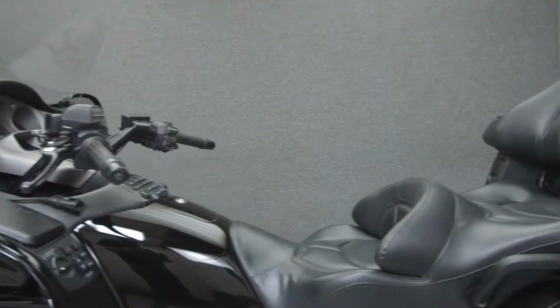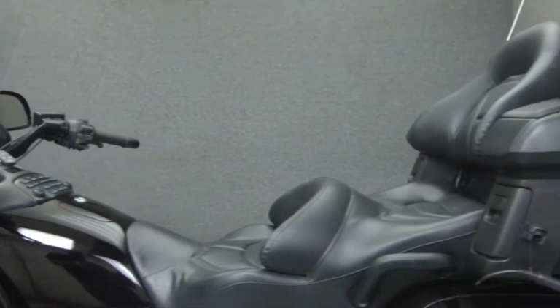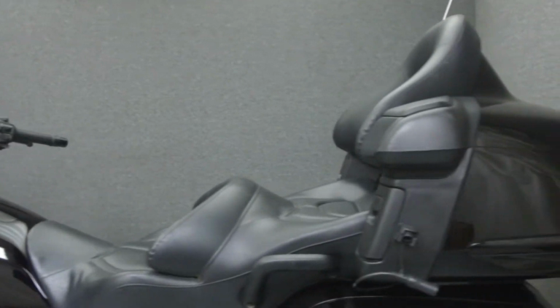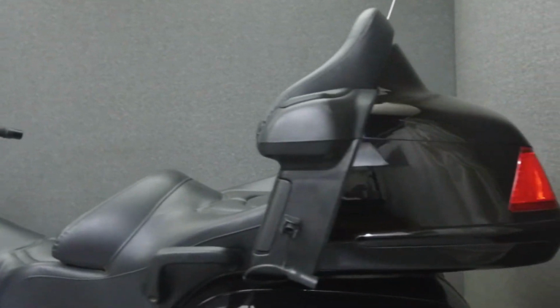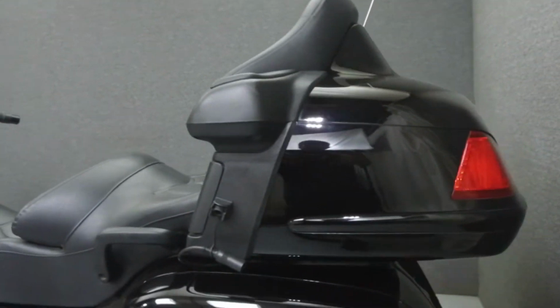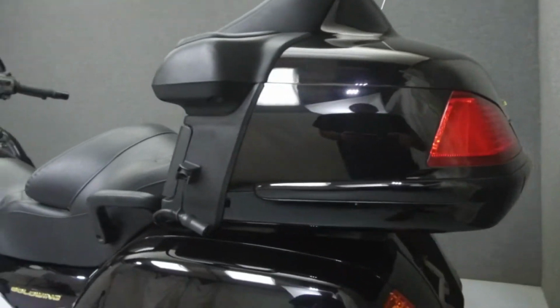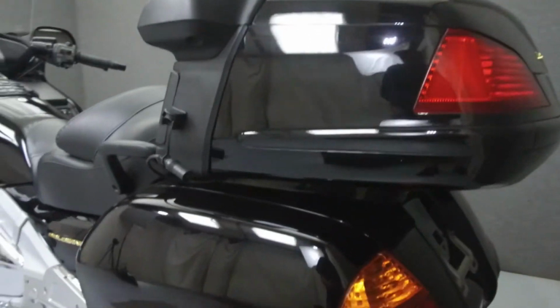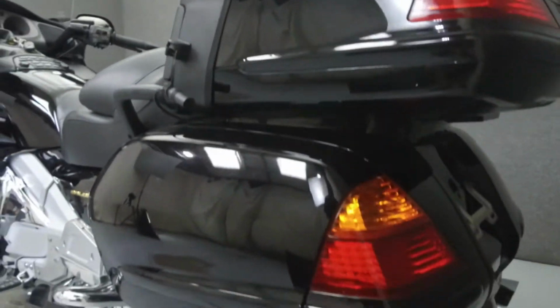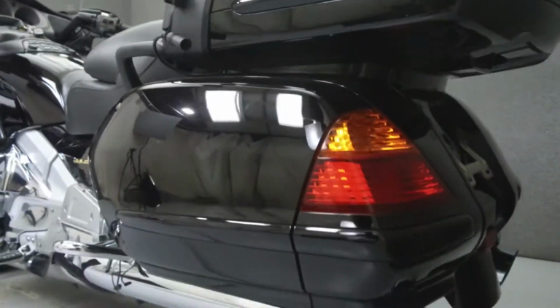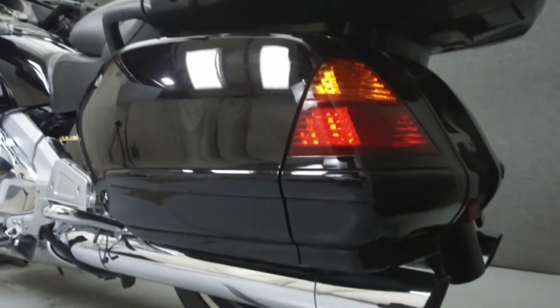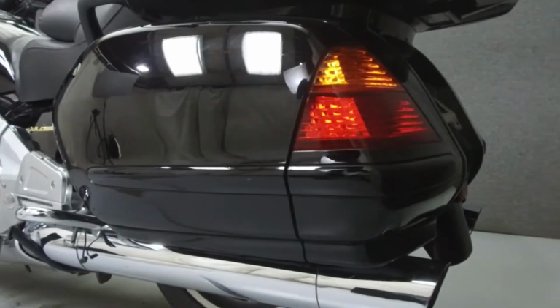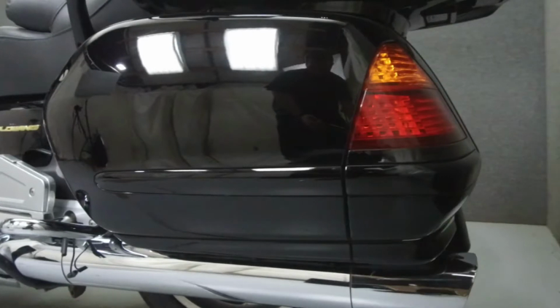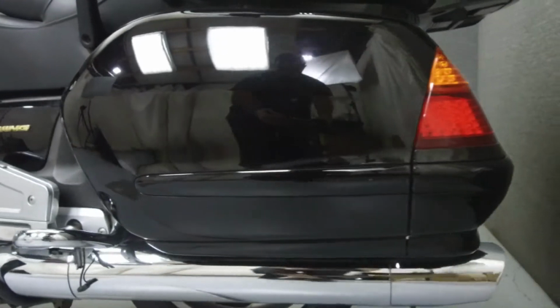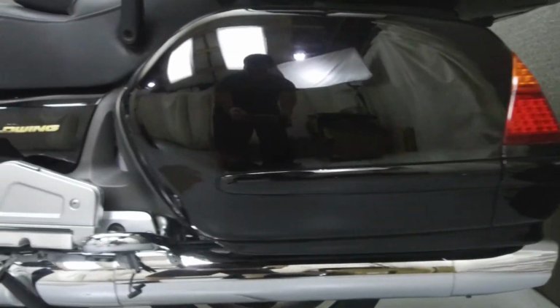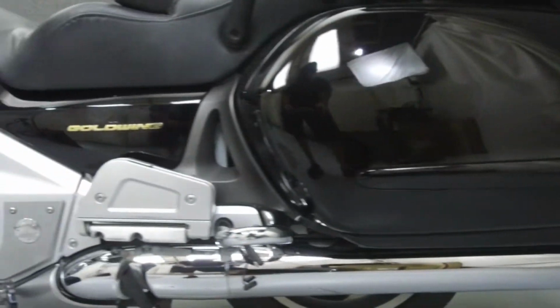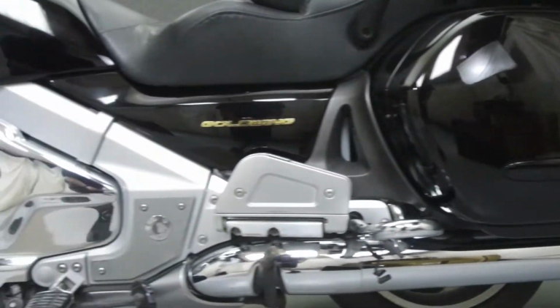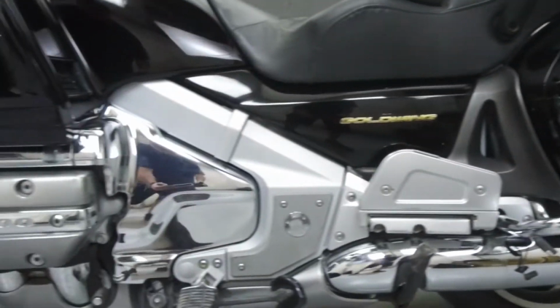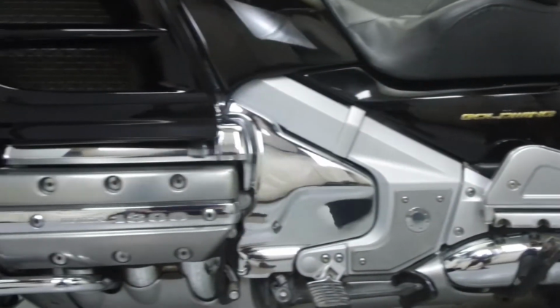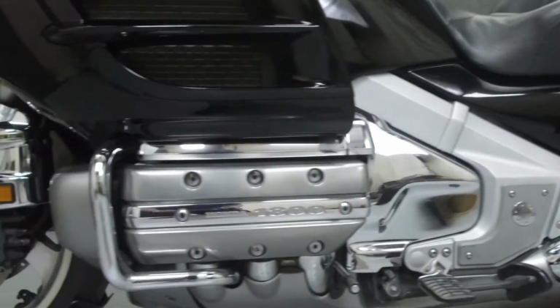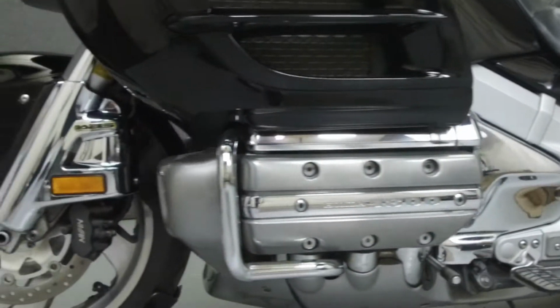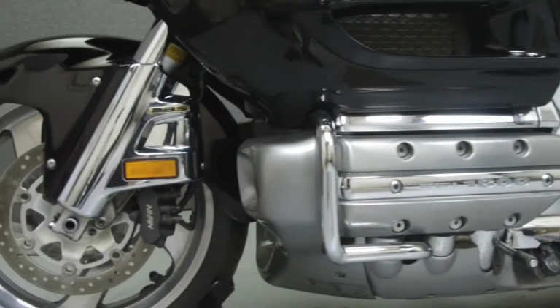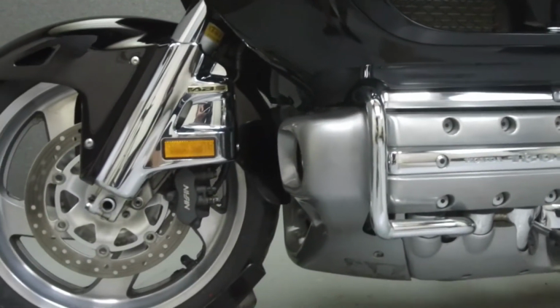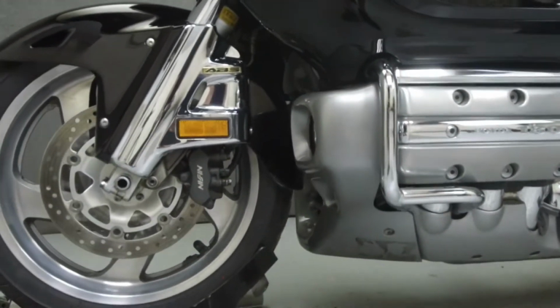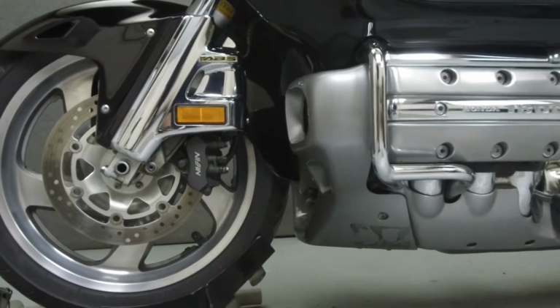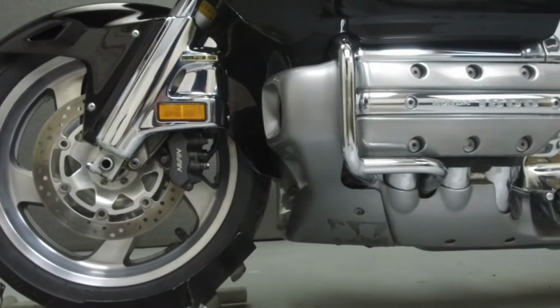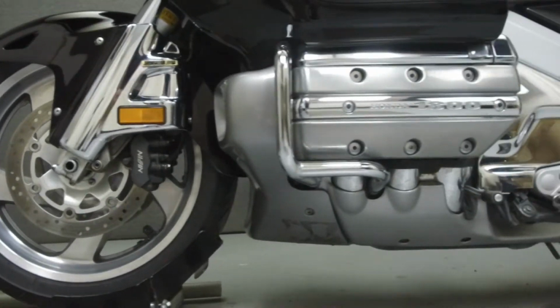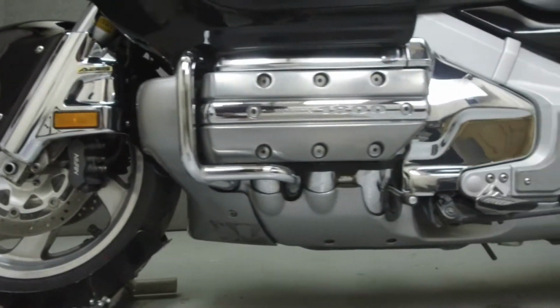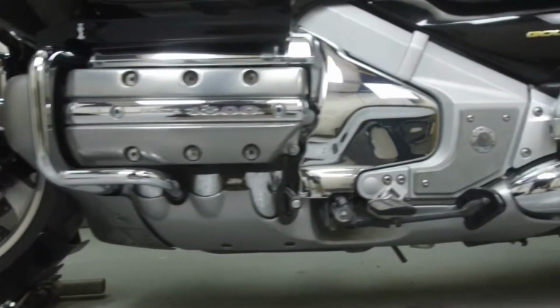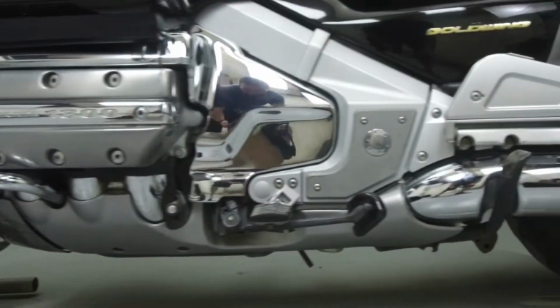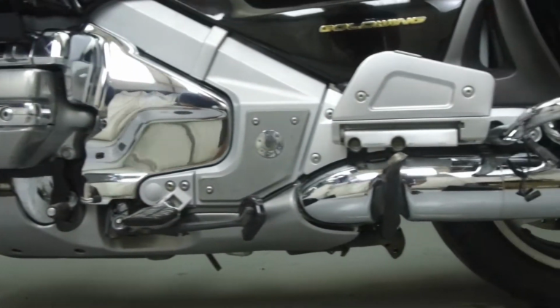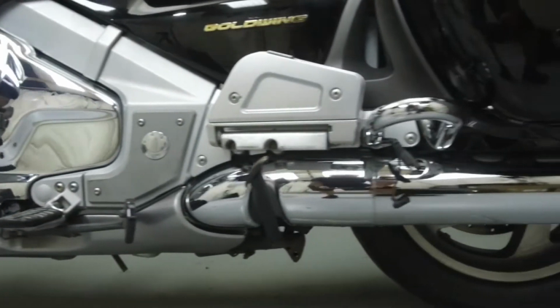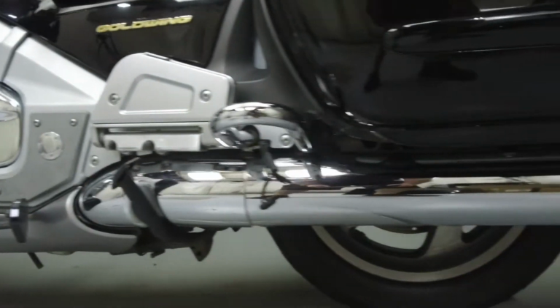It has a seat height of 29.1 inches and a dry weight of 800 pounds. This bike comes equipped with a multi-function four-speaker stereo system, cruise control, reverse, and ABS. It has also been upgraded with heated grips.